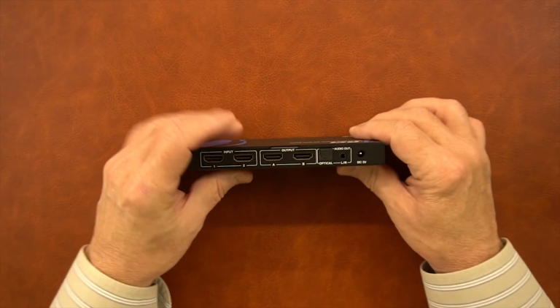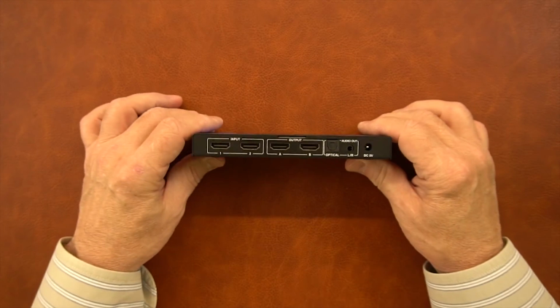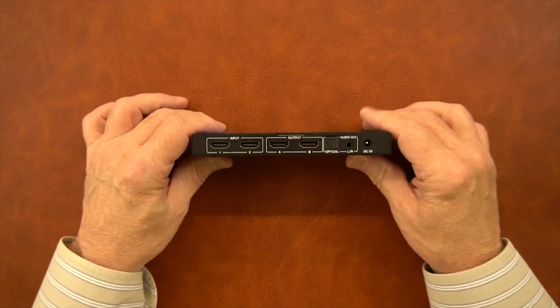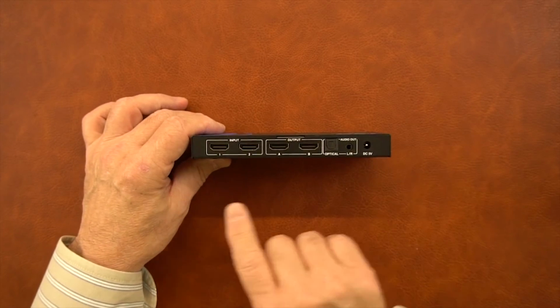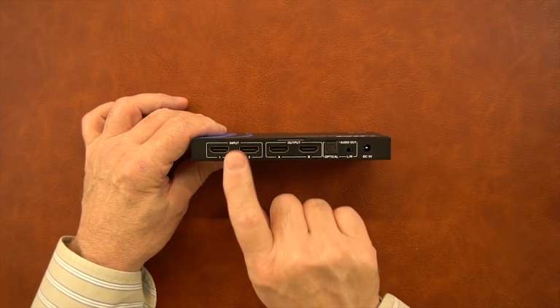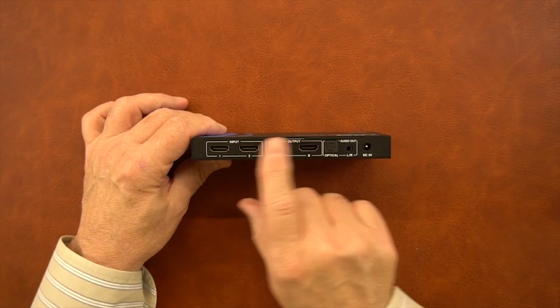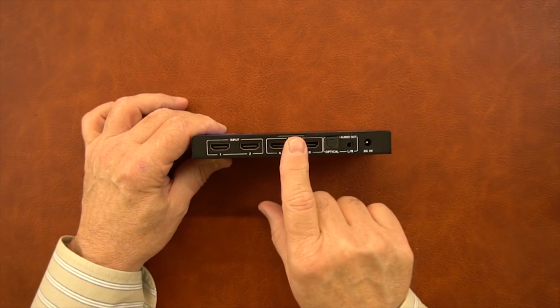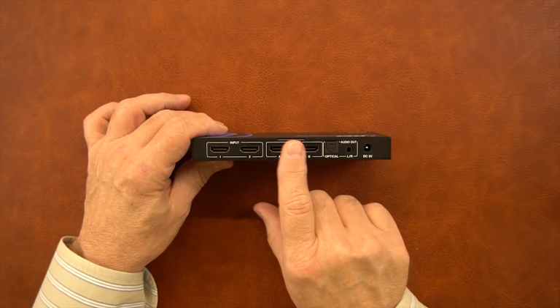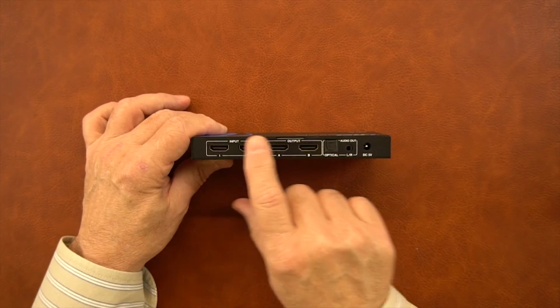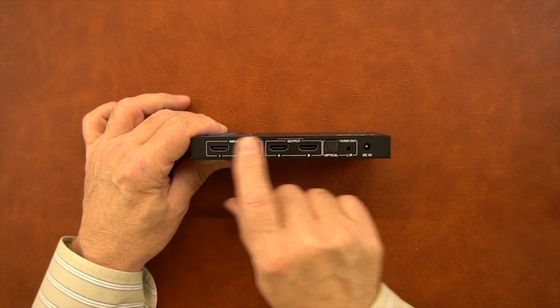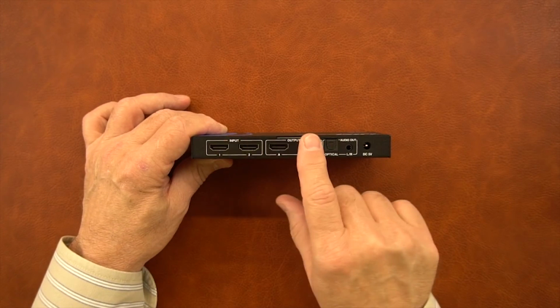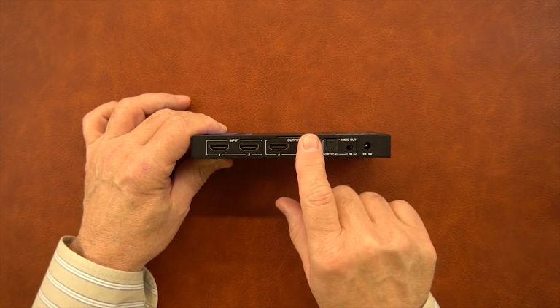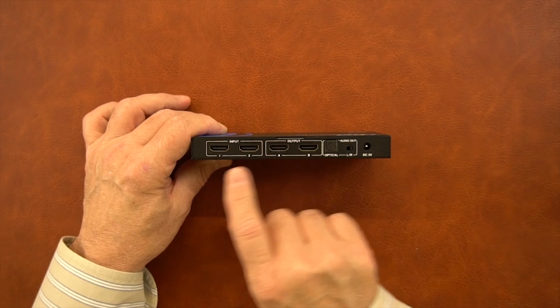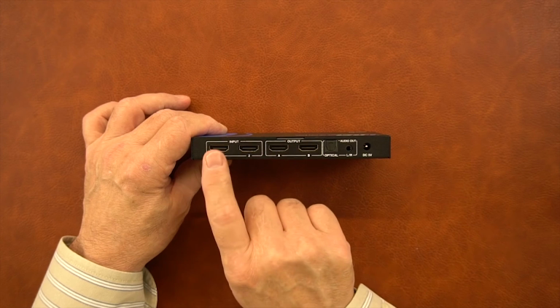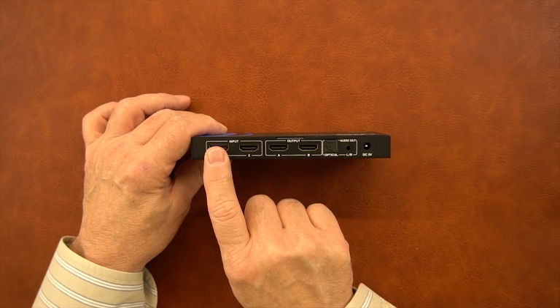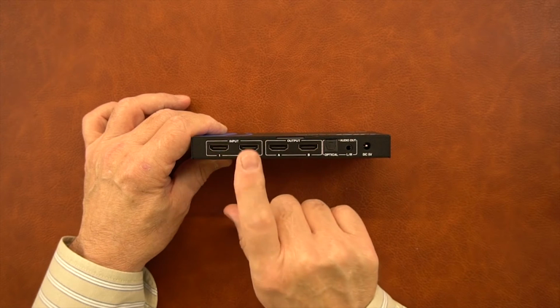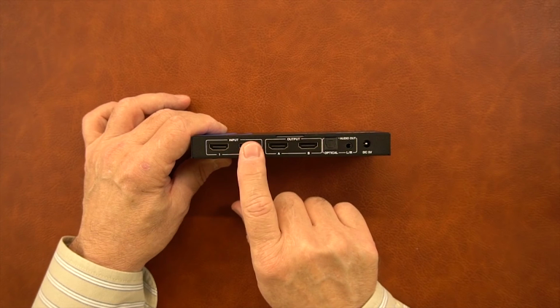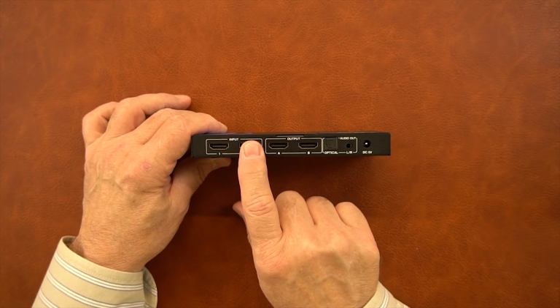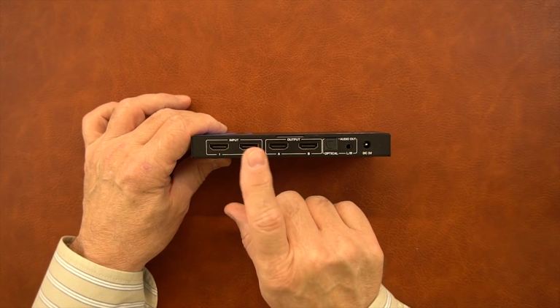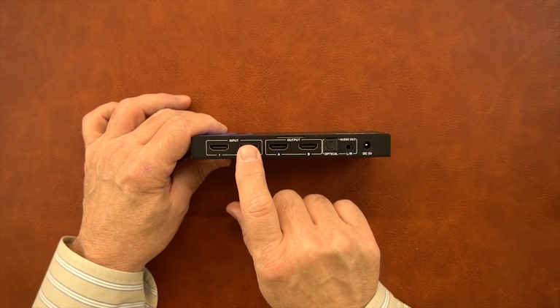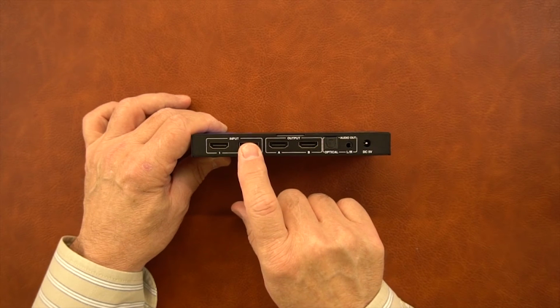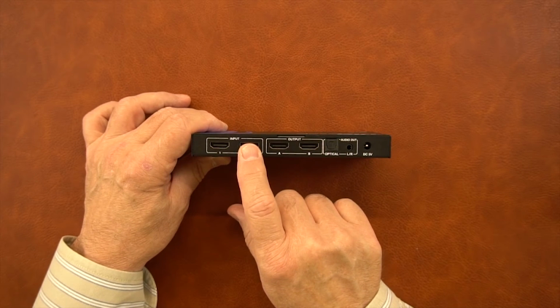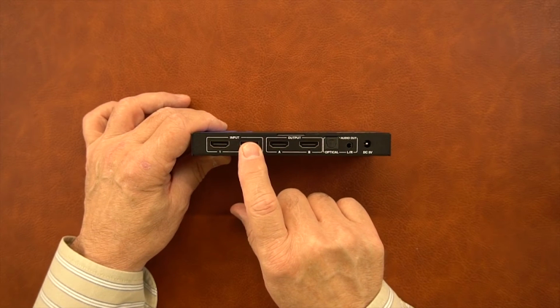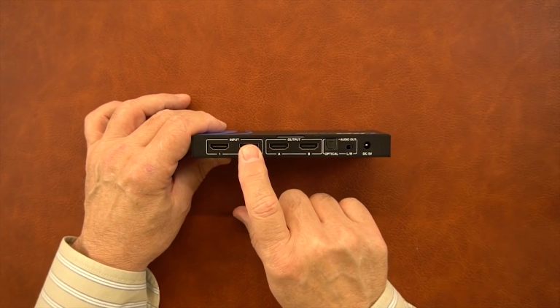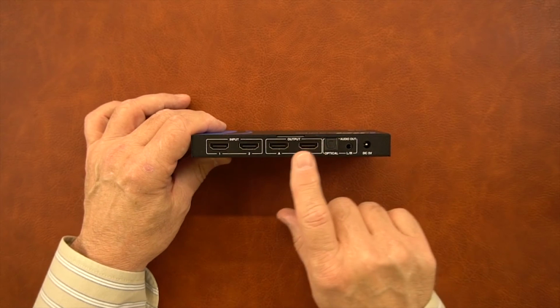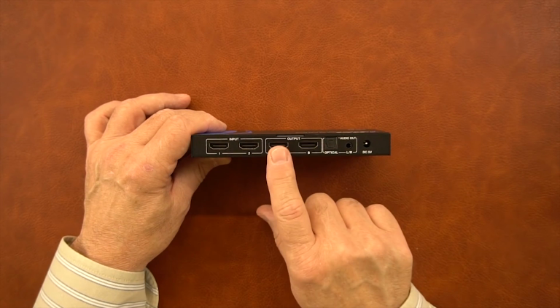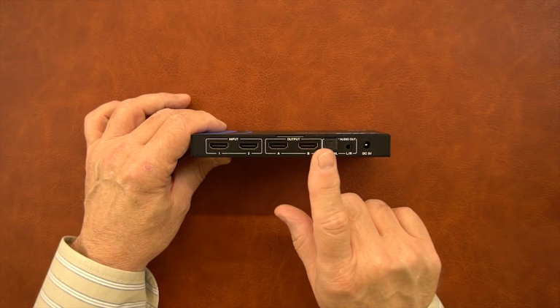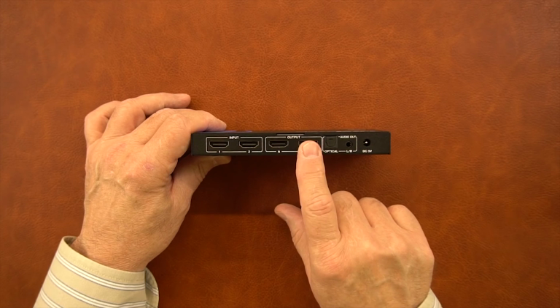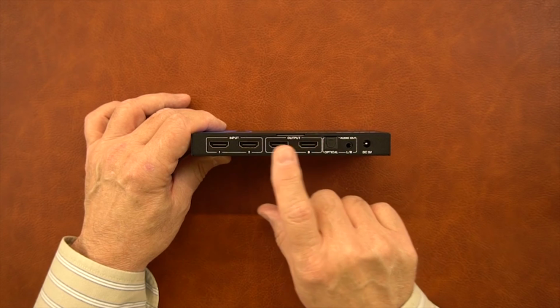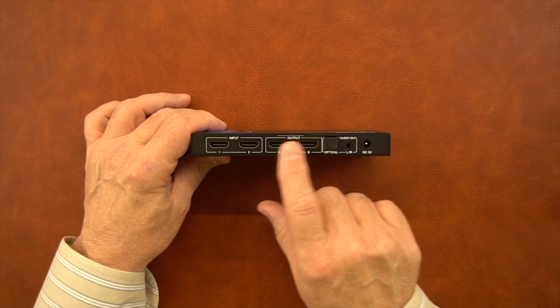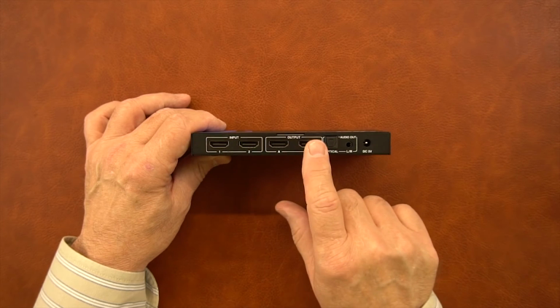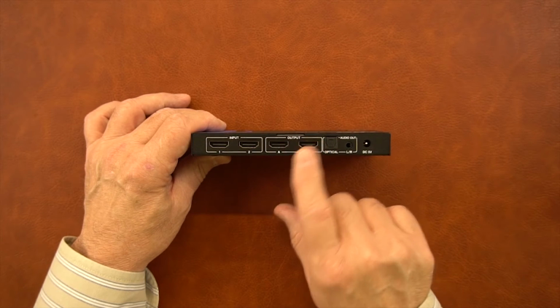On the back of the module are your input and output connections. These are standard HDMI connections — input number one and input number two are connected to your two sources, then you have output A and output B, which are connected to your monitors.